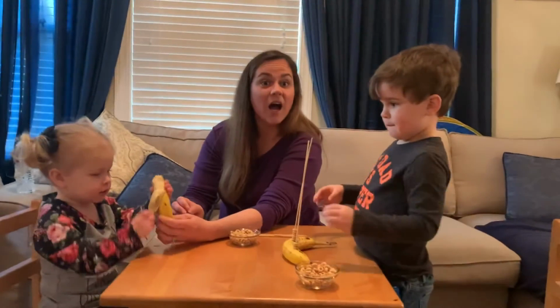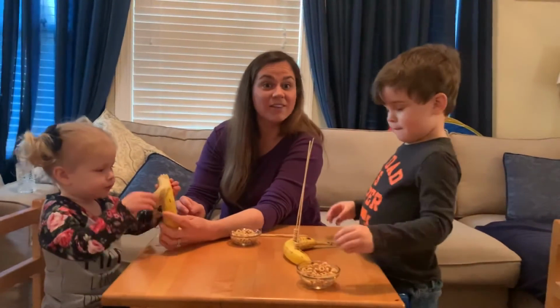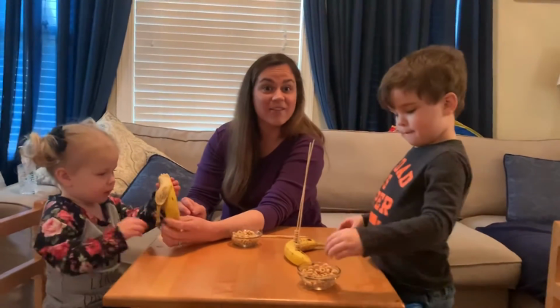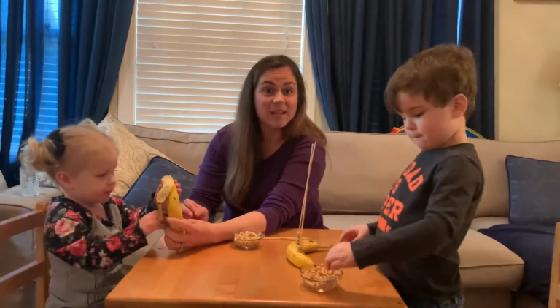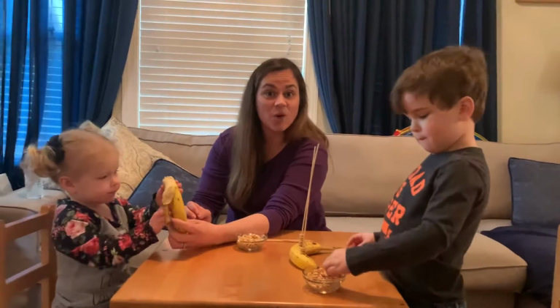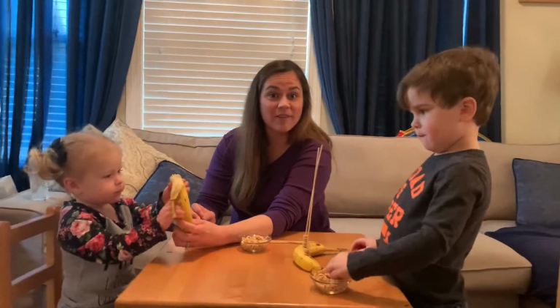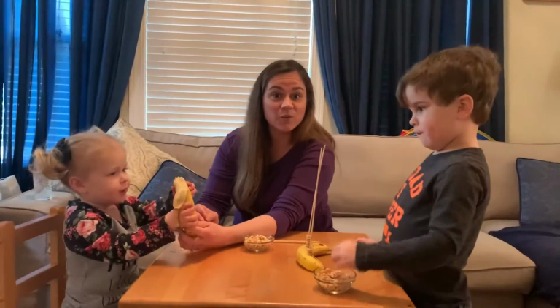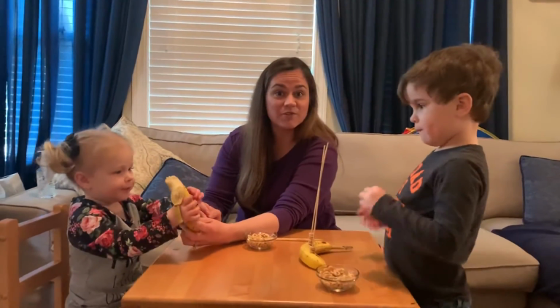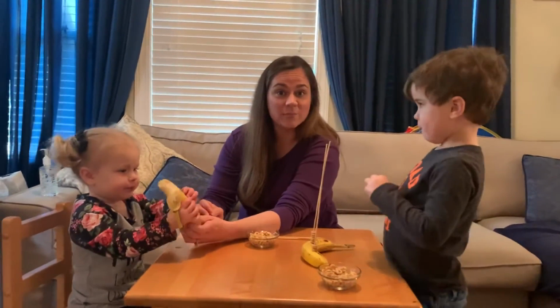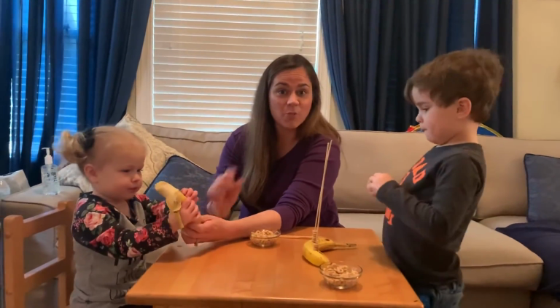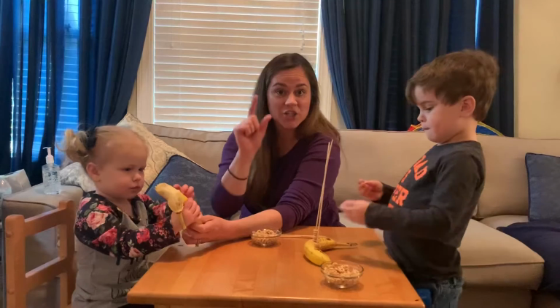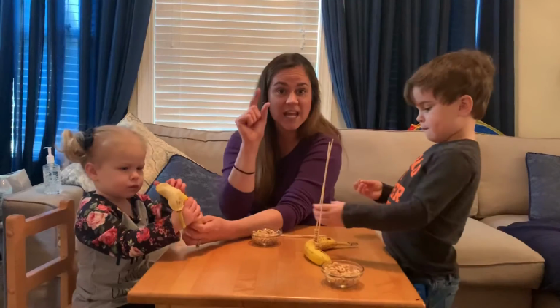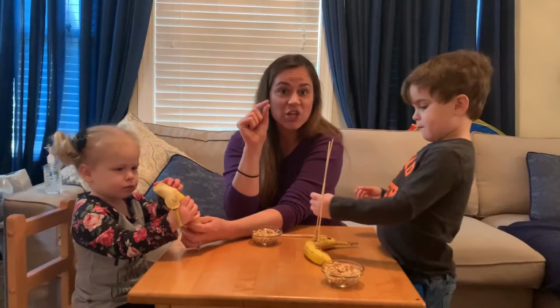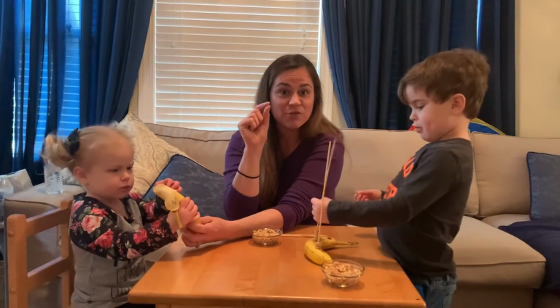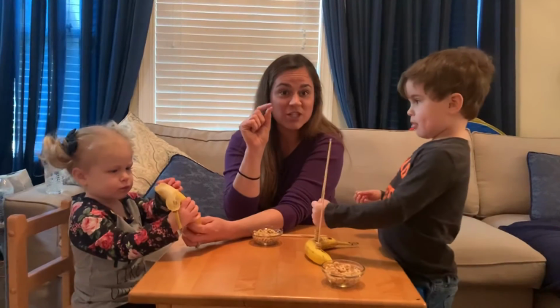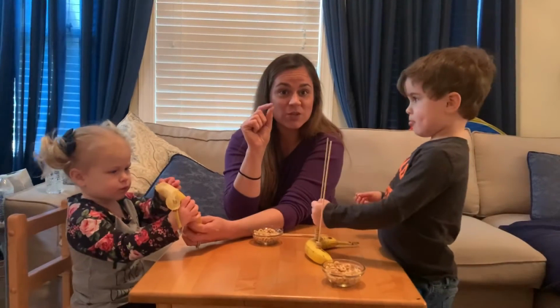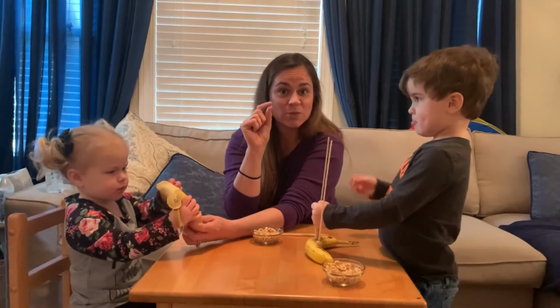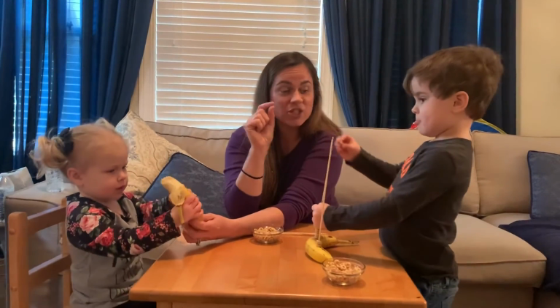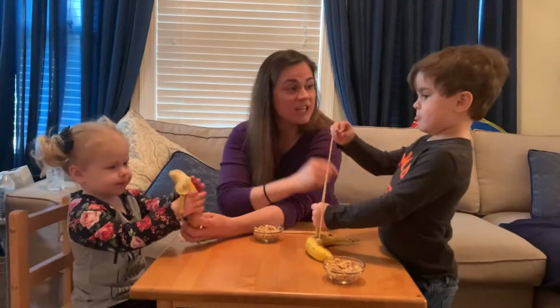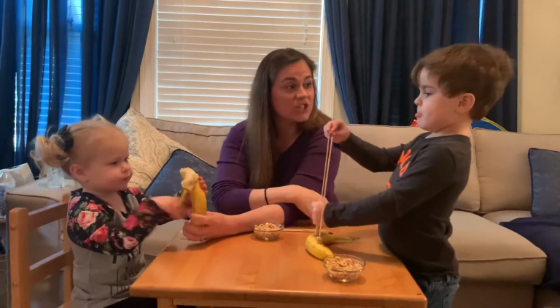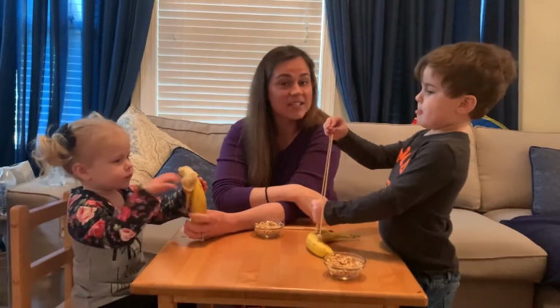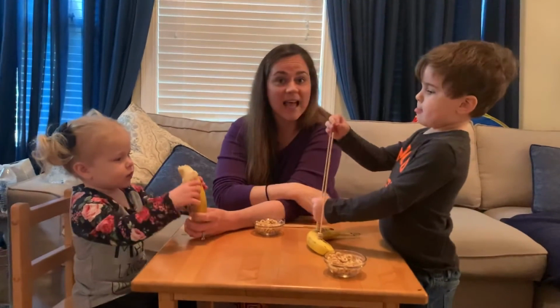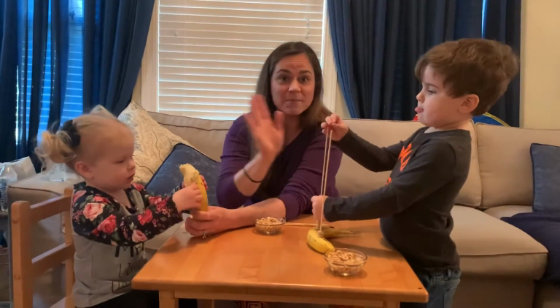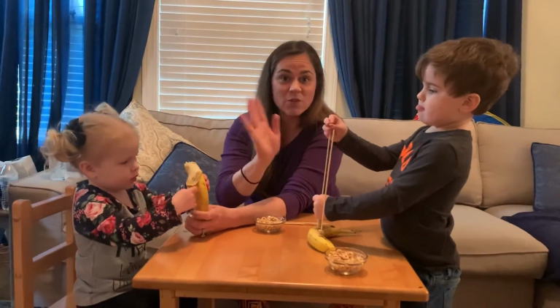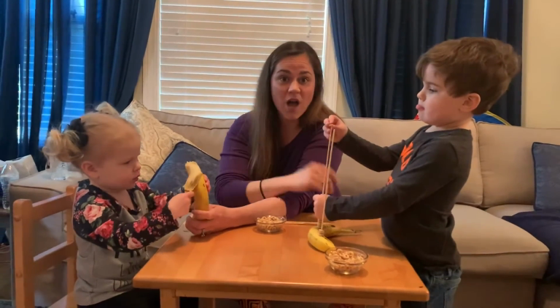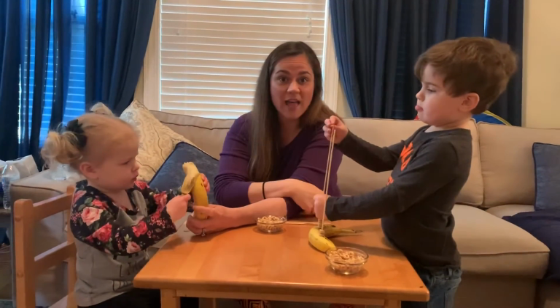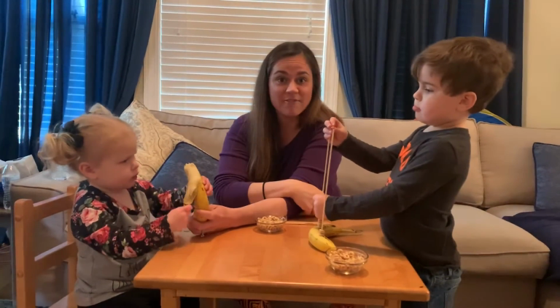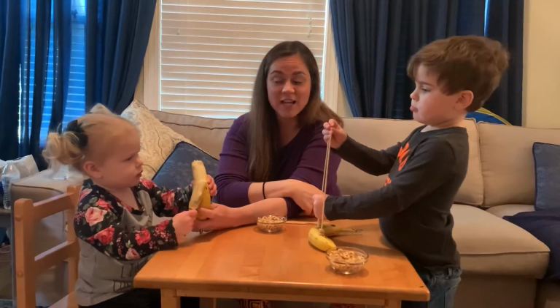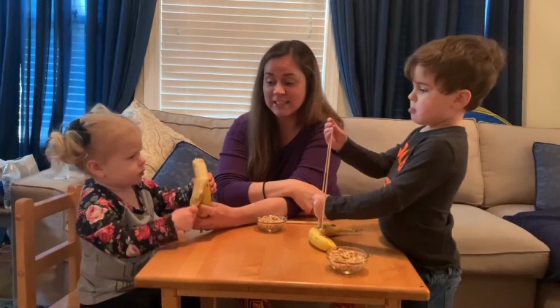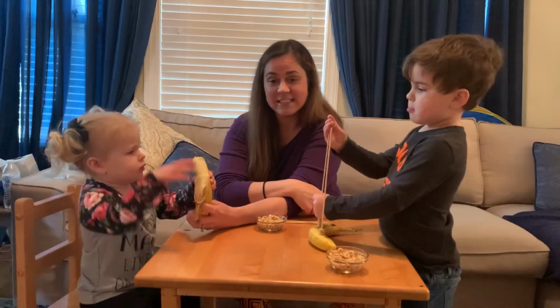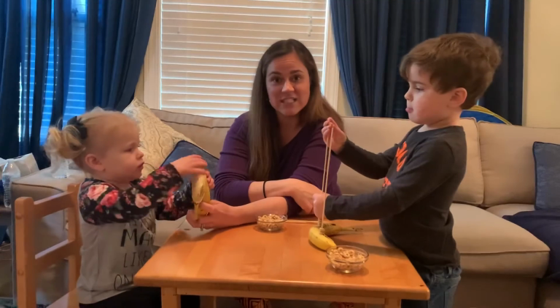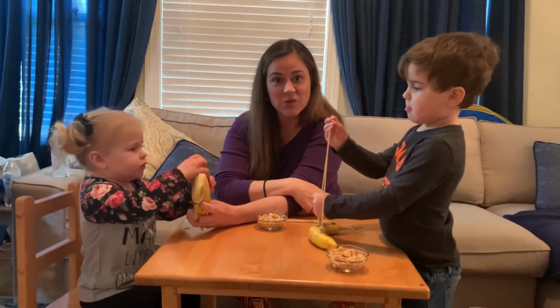All right everybody, I hope you have fun with your fine motor project today. Don't forget to use those pinchy fingers. I miss you all. Have fun. See you soon.